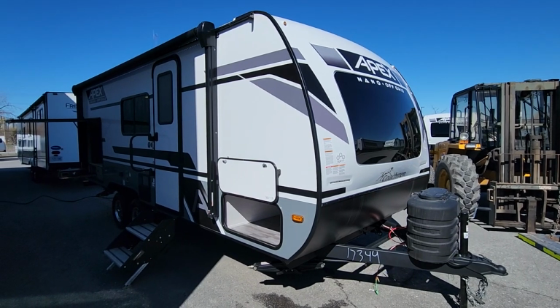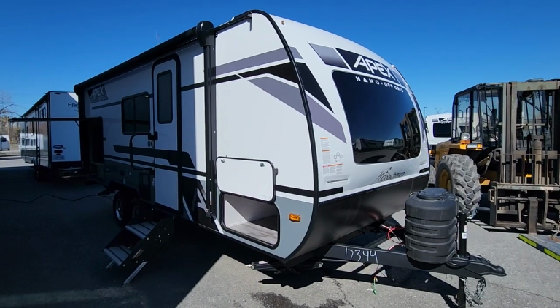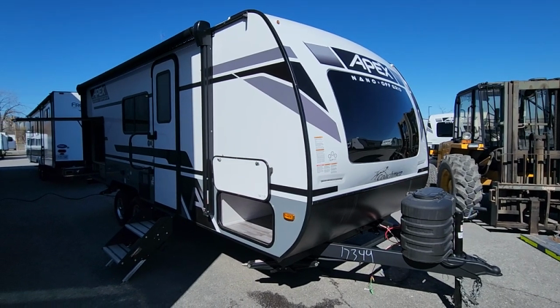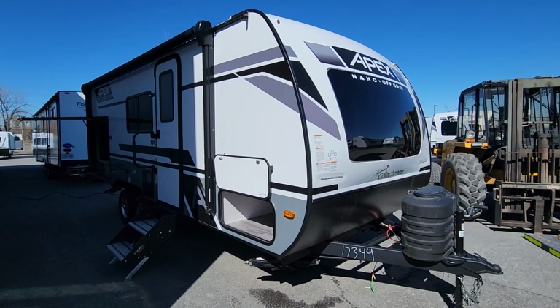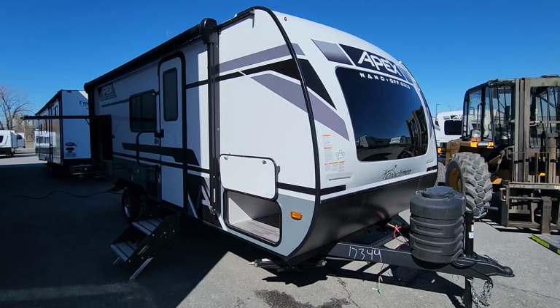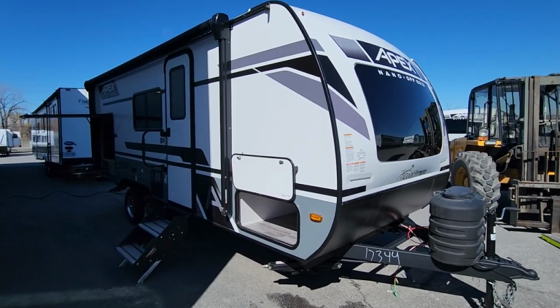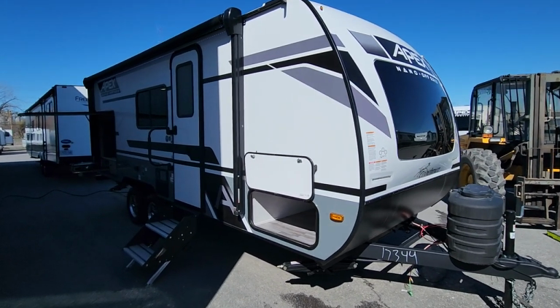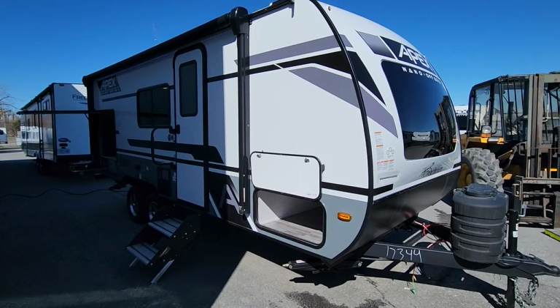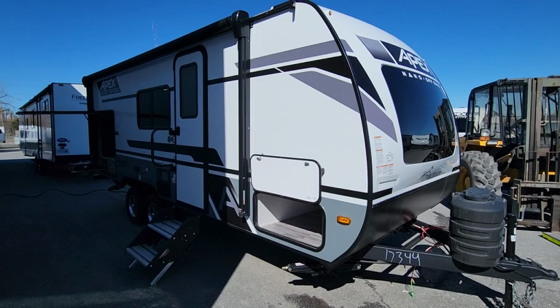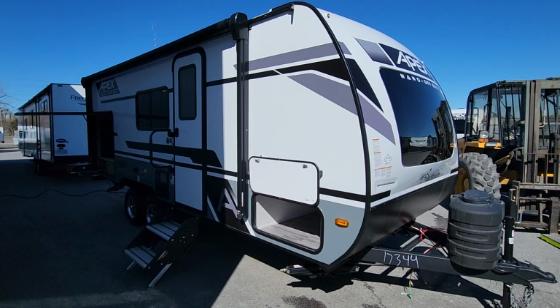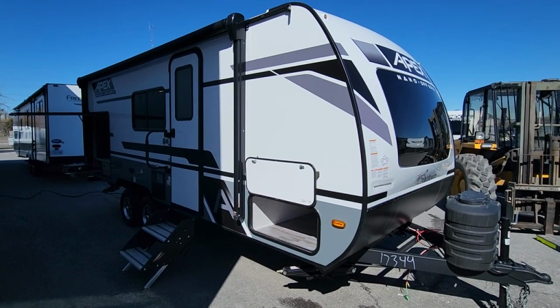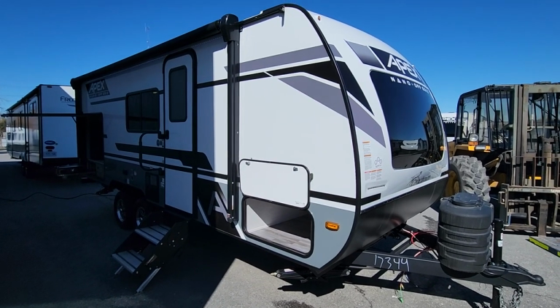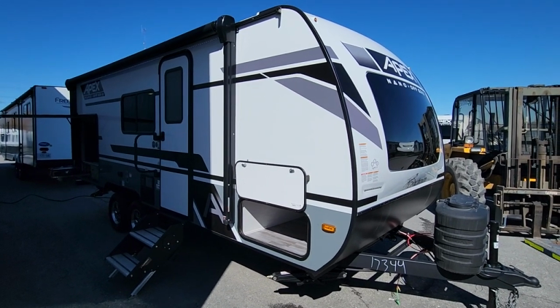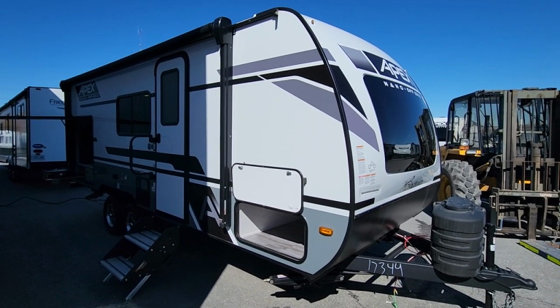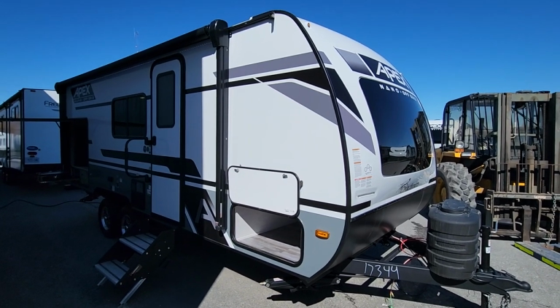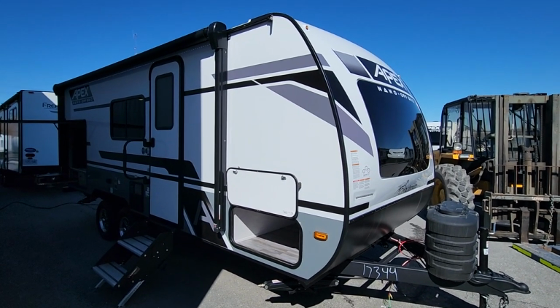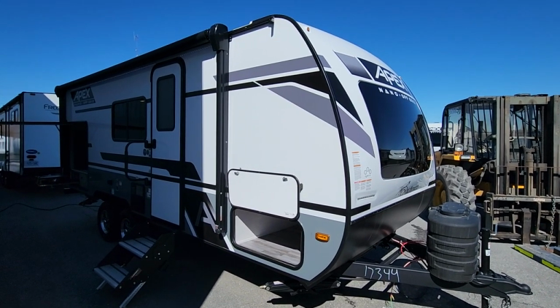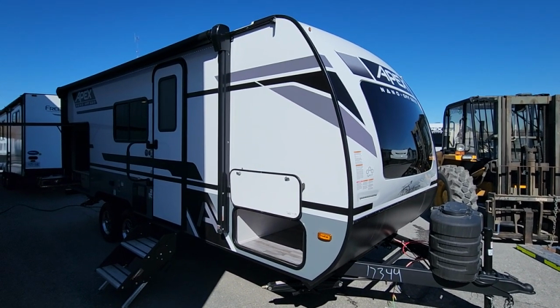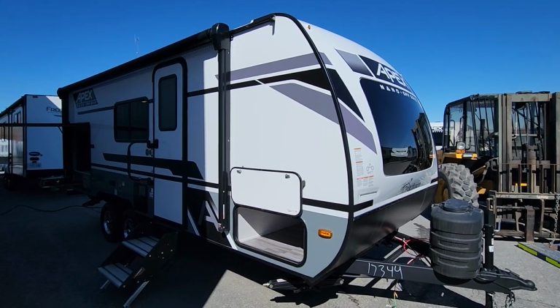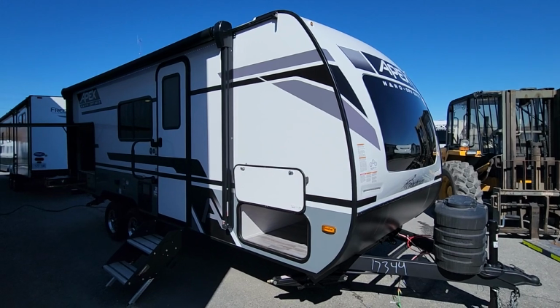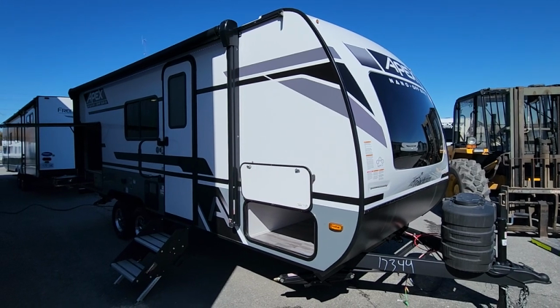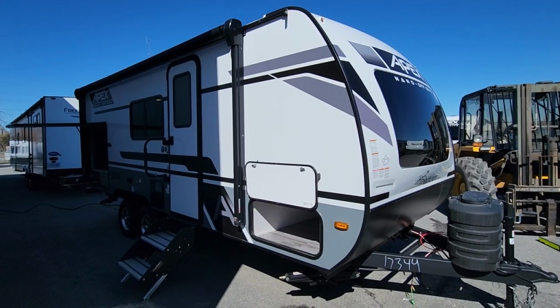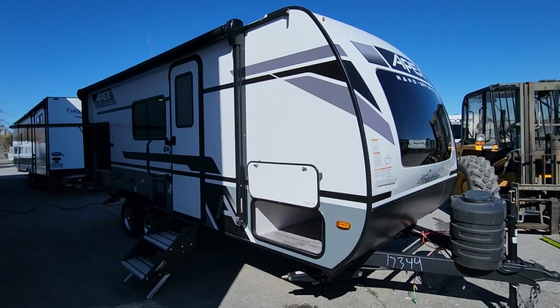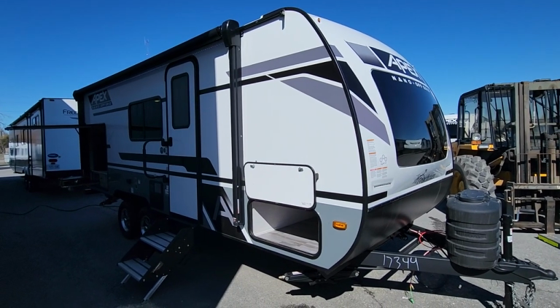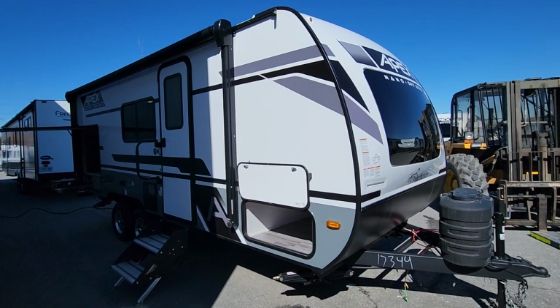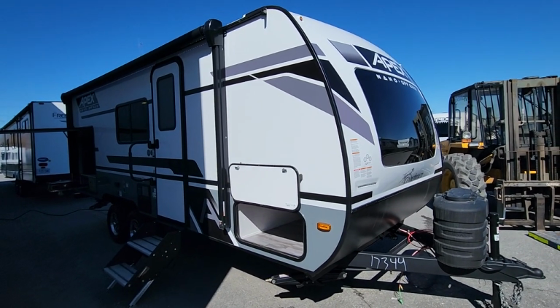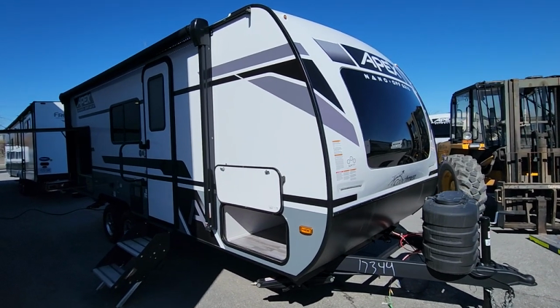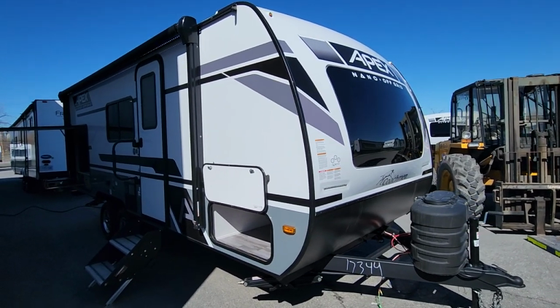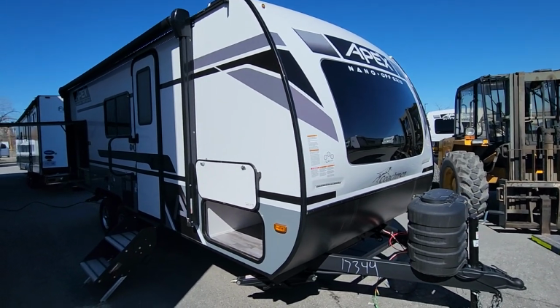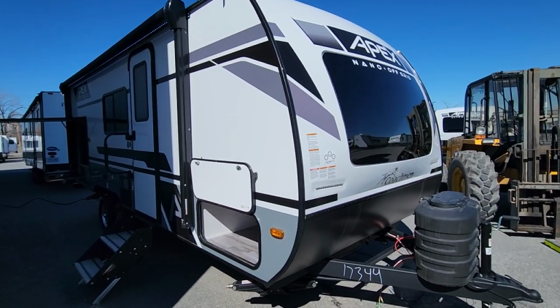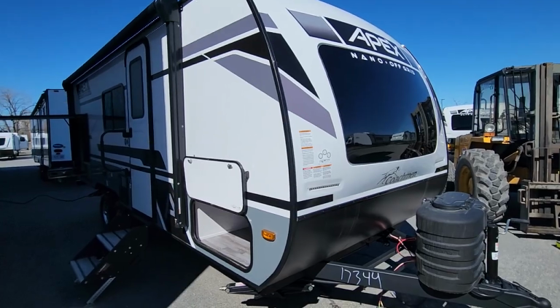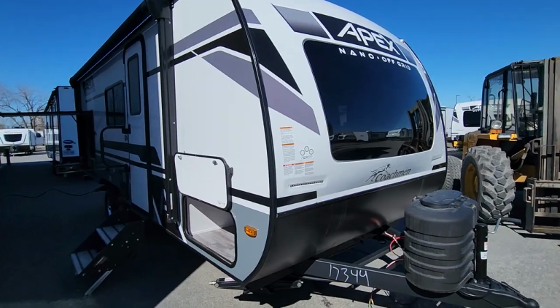Welcome to Primo RV Center and a first look — exterior look I should say — of a brand new 2024 203 RBK here at Primo RV Center. It's just arrived and we want to get you updated on standard features and show this beautiful trailer off, which is our most popular couples coach currently.